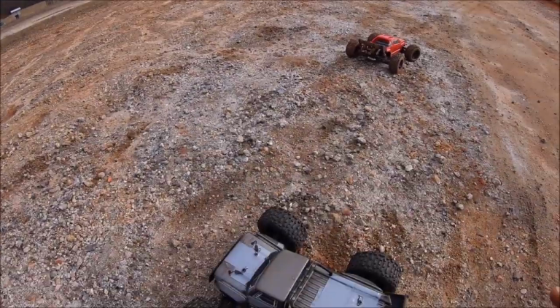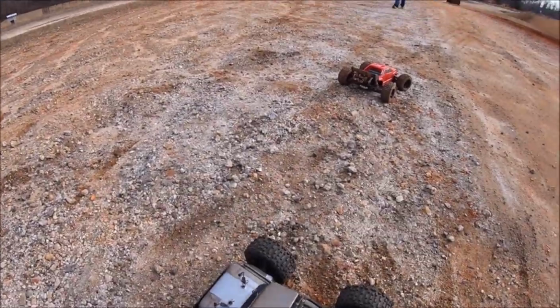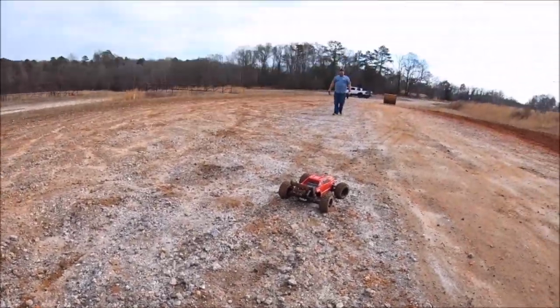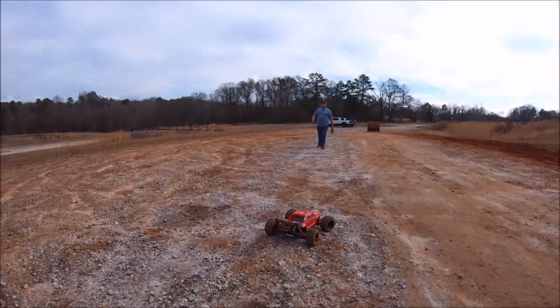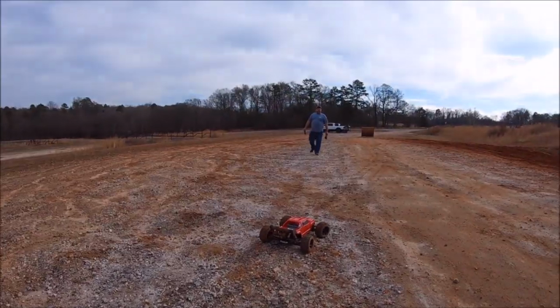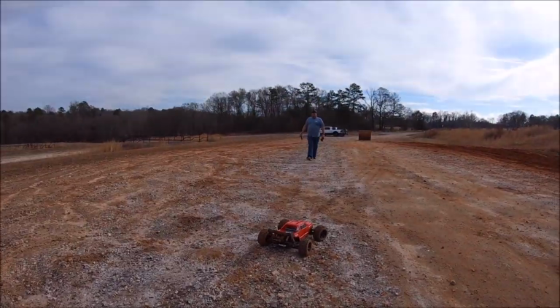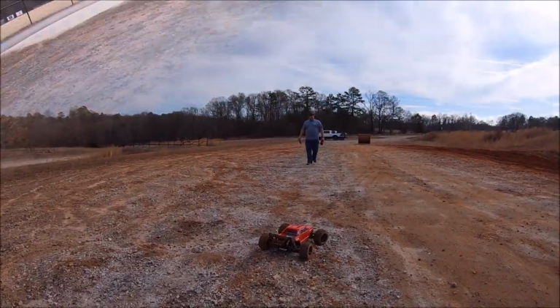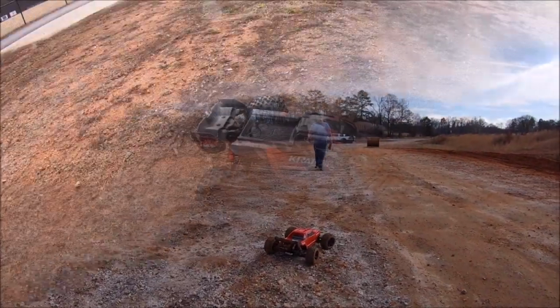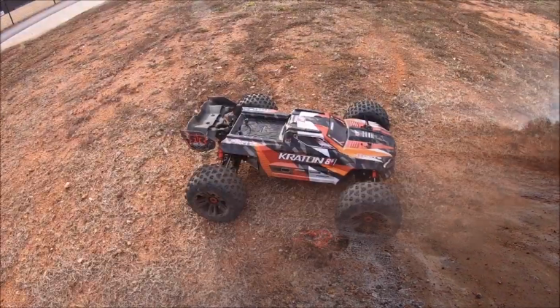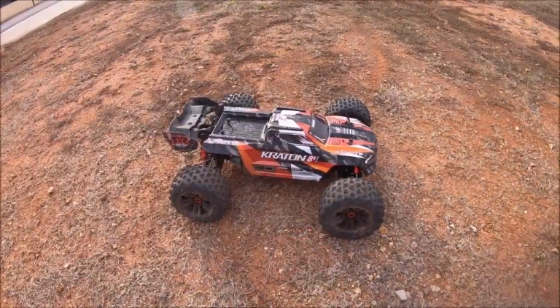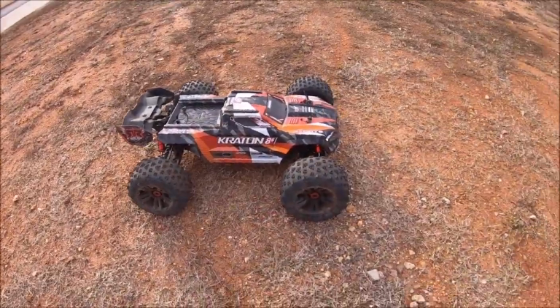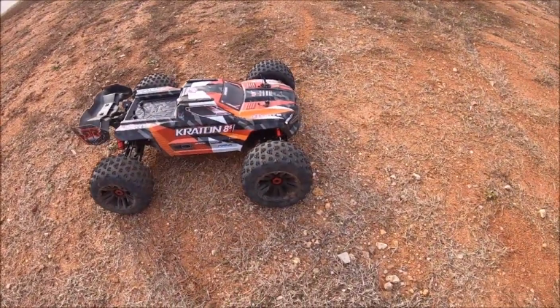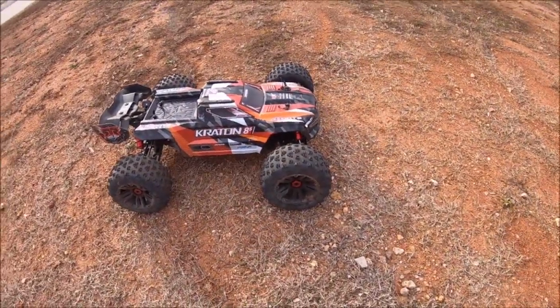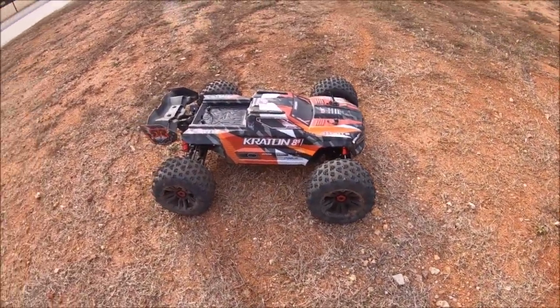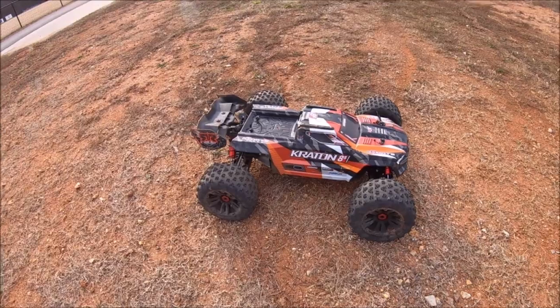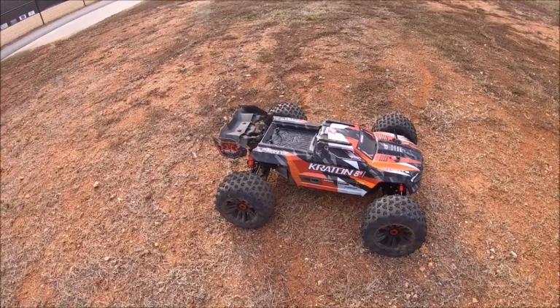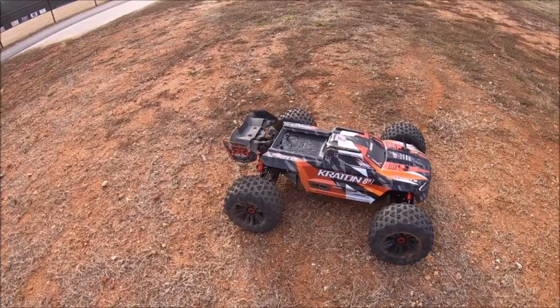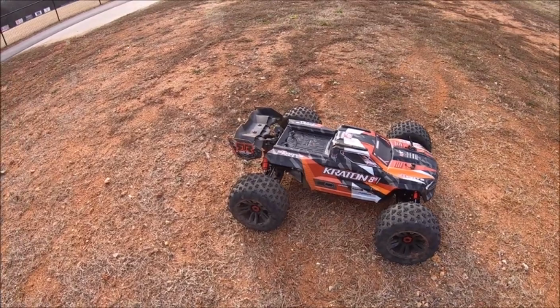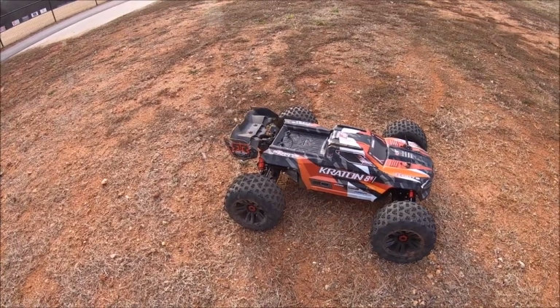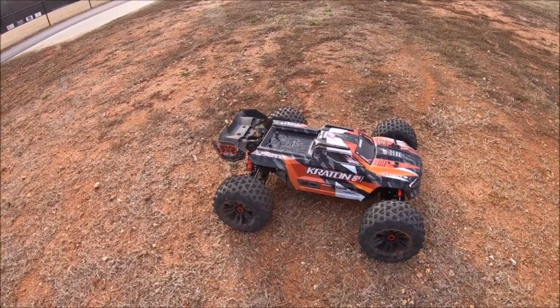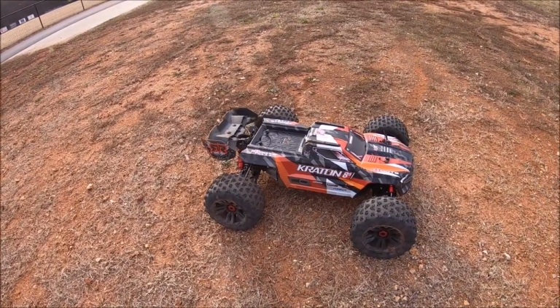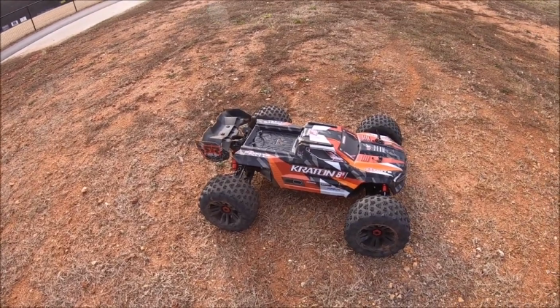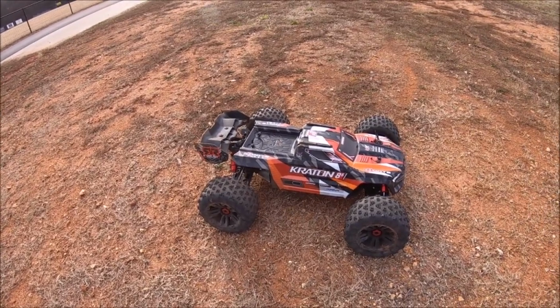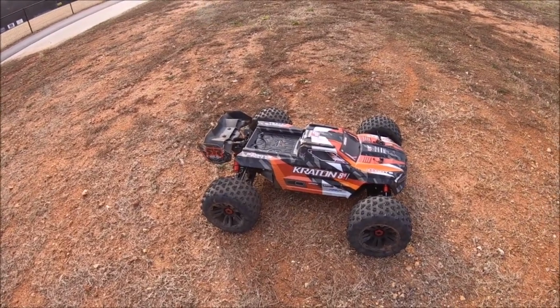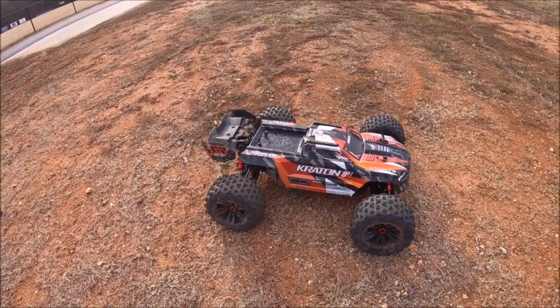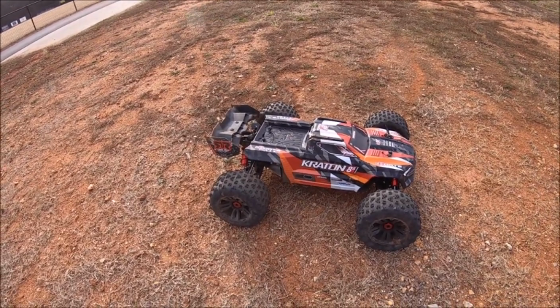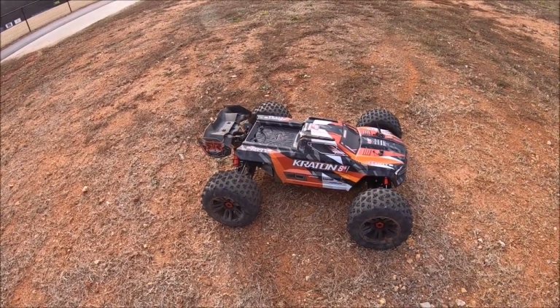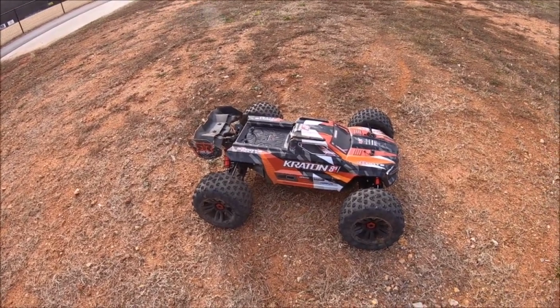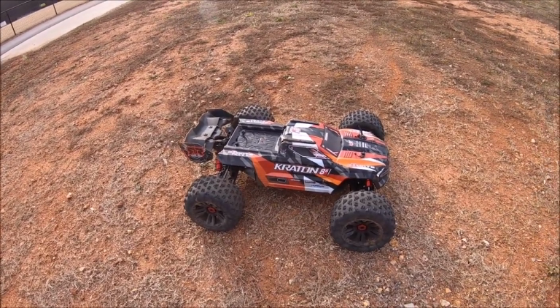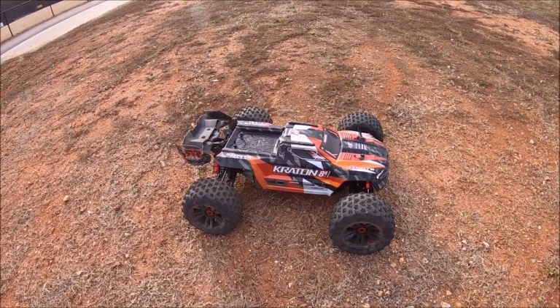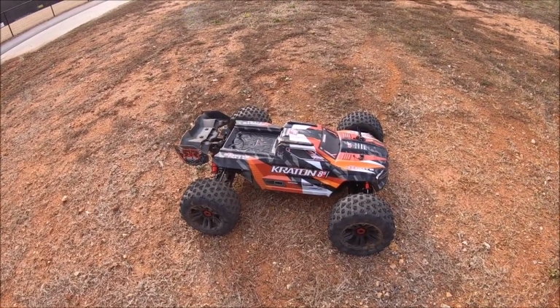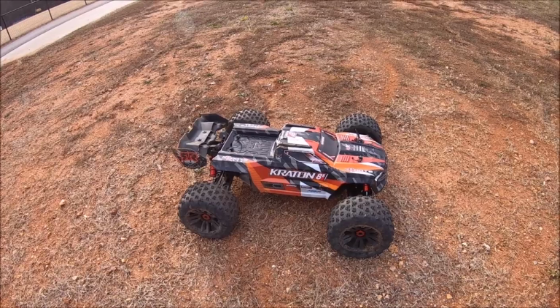The bad thing is, you were good if you didn't hit the bridge. Alright guys, got the 8S Crayon out now. This is the first time I've had it here at this park, so I'm going to do a couple of sends off the top of that hill and see if she can take it. This thing's a beast!